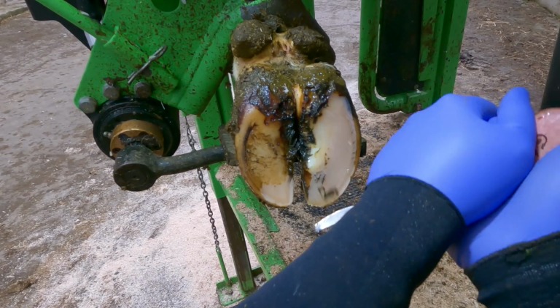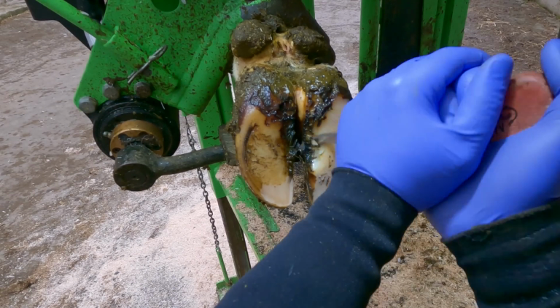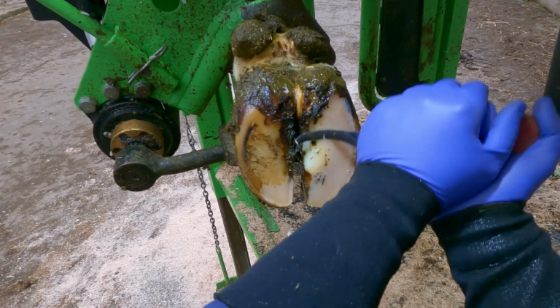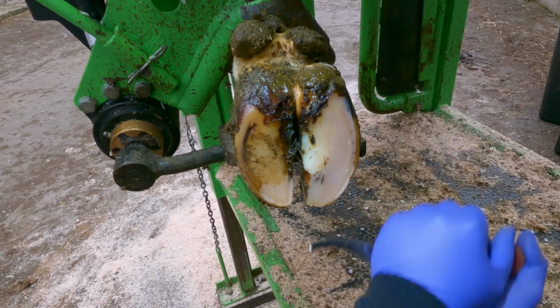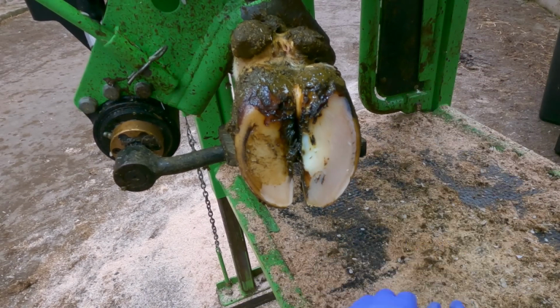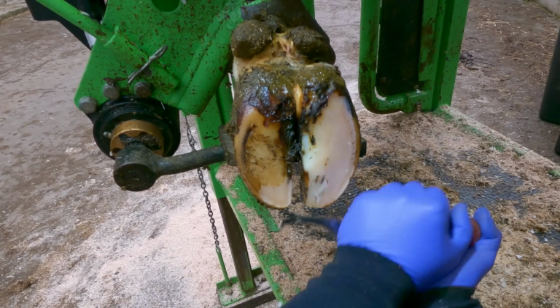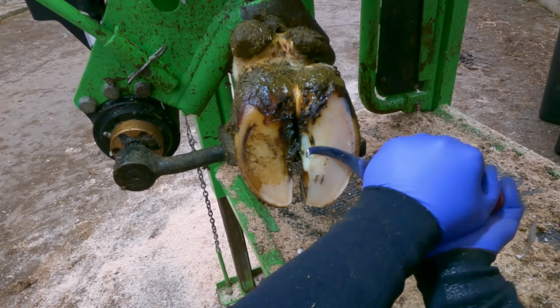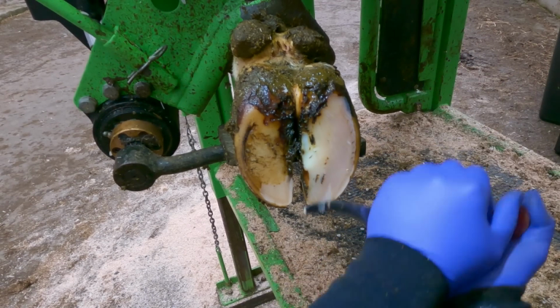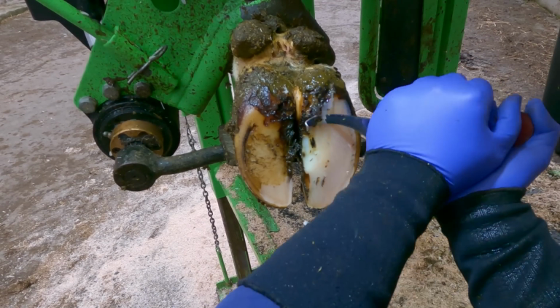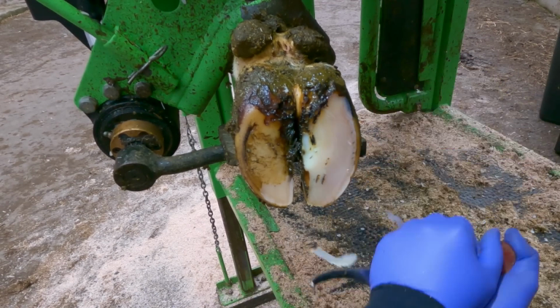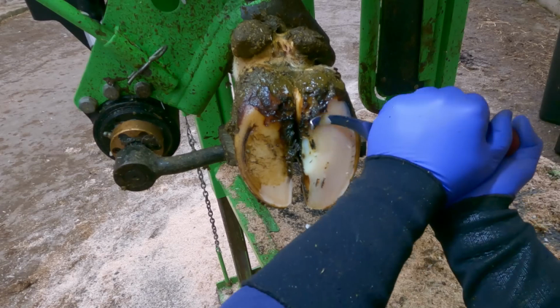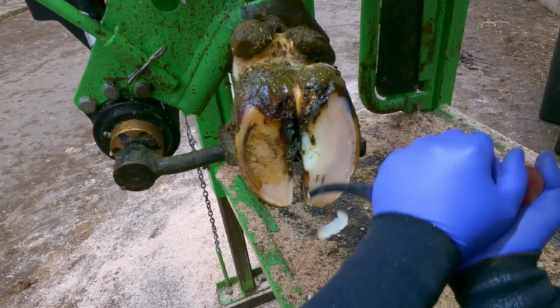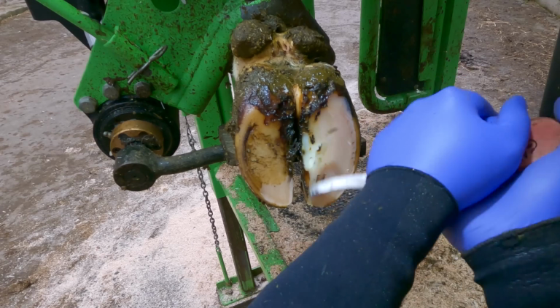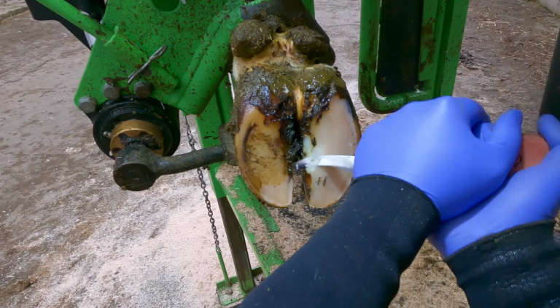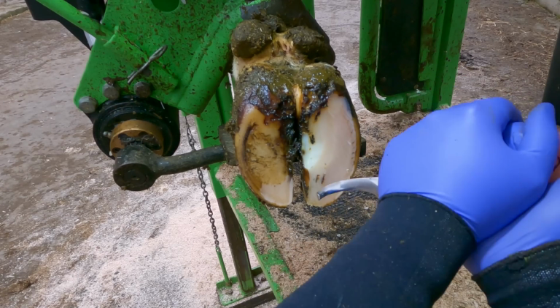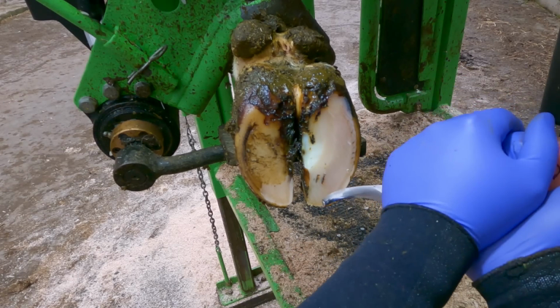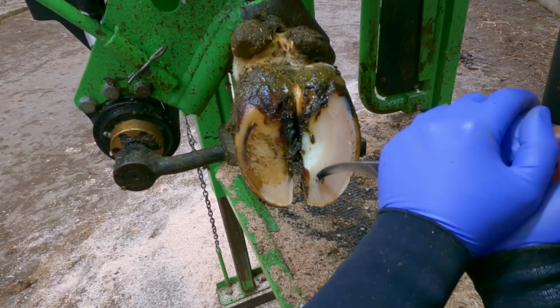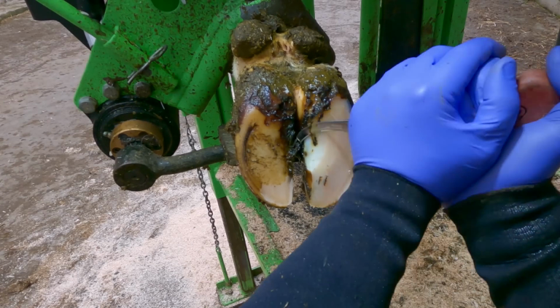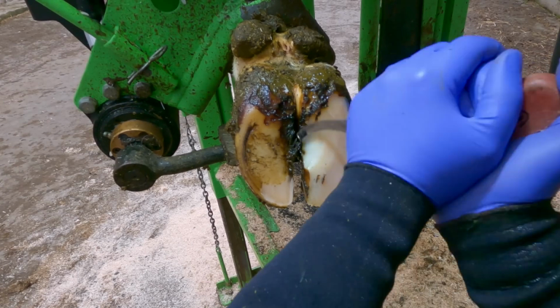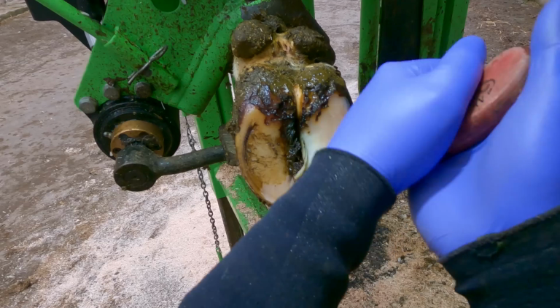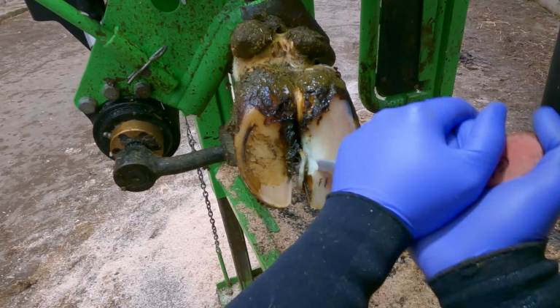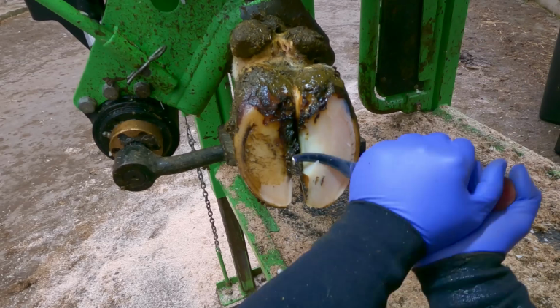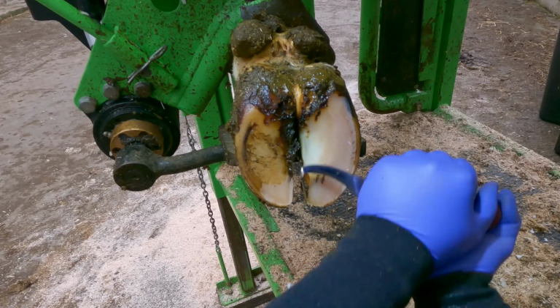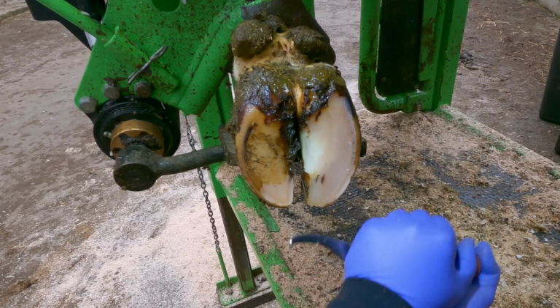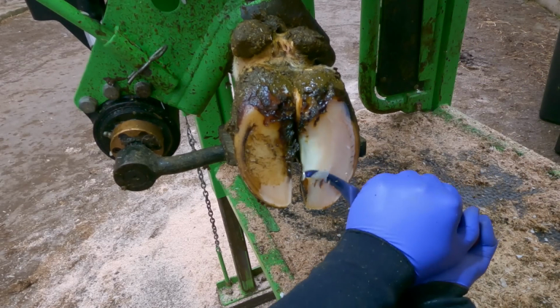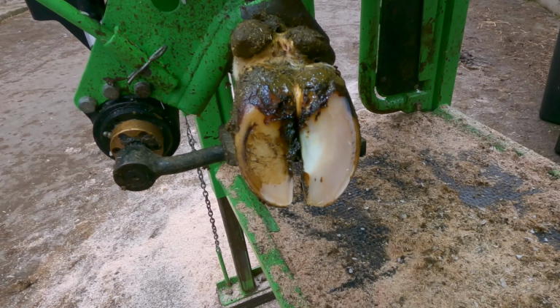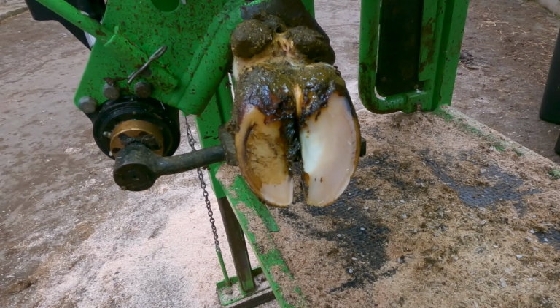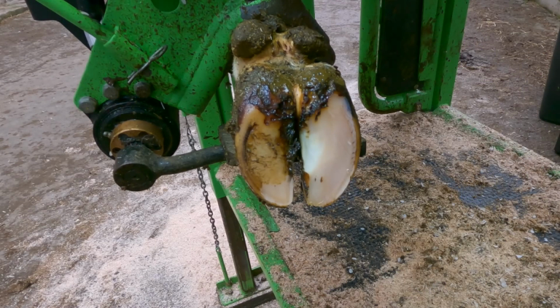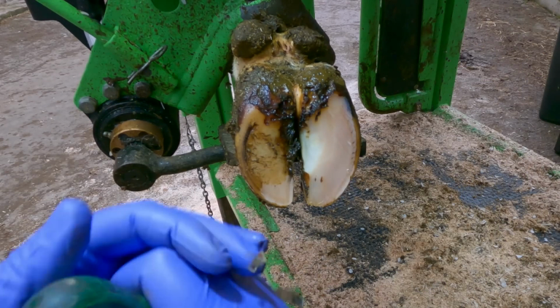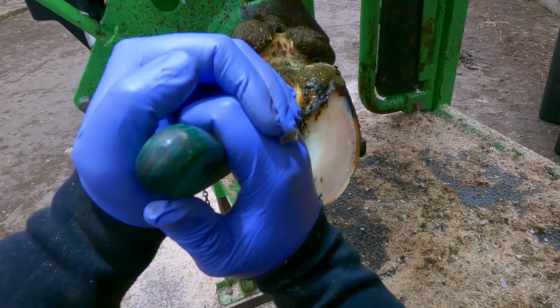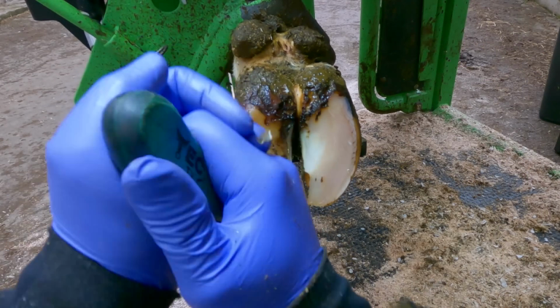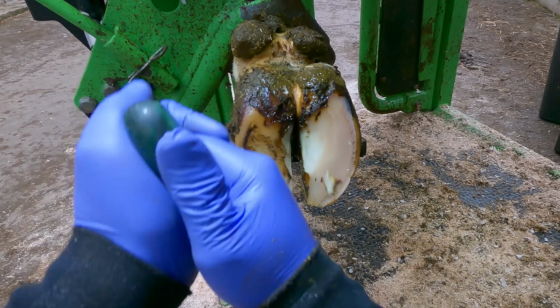This first foot was a really nice routine trim, restoring balance to both claws. Don't you just love the way a really sharp knife almost makes a squeaking noise as it cuts through the hoof.